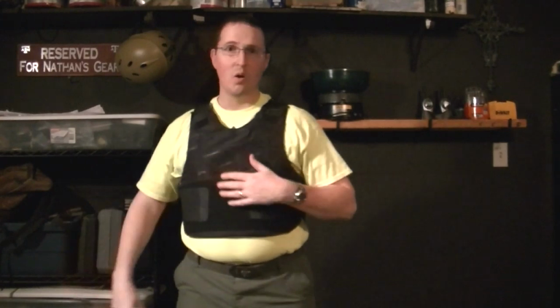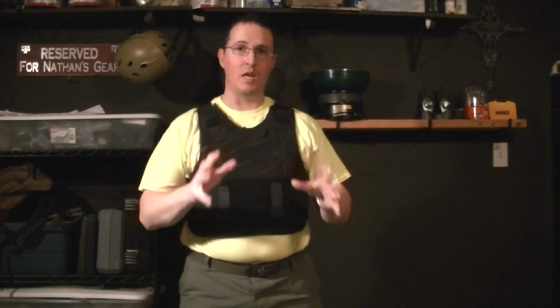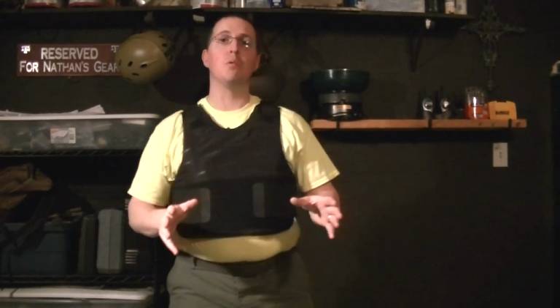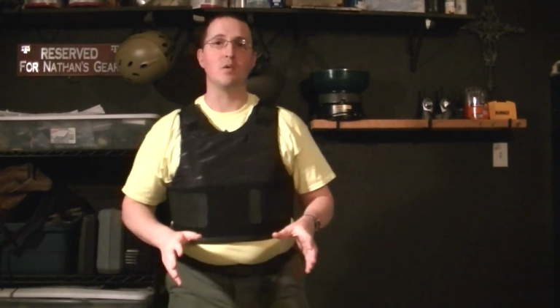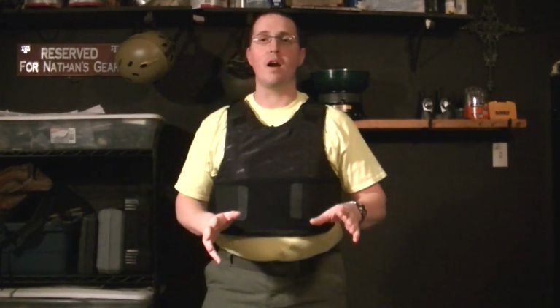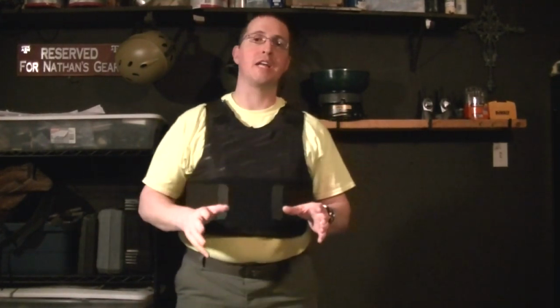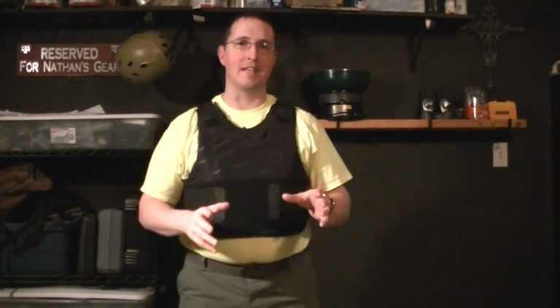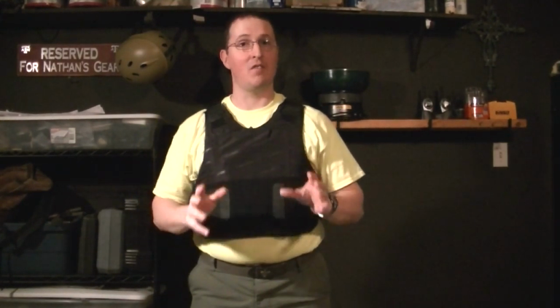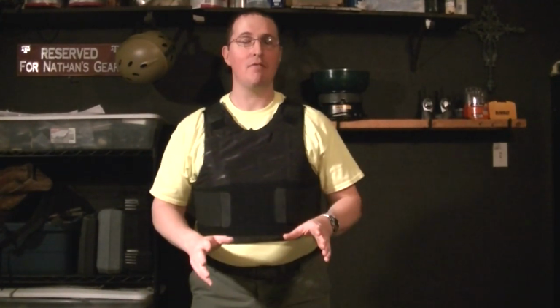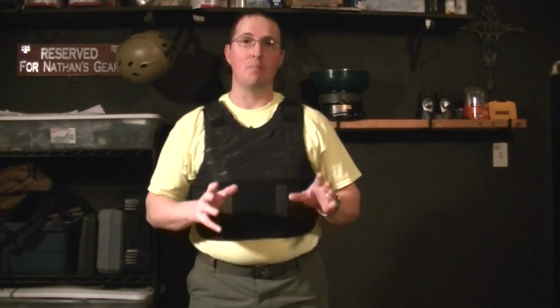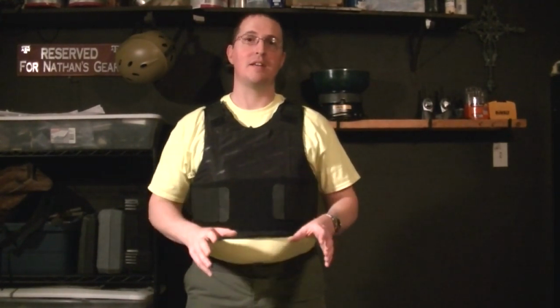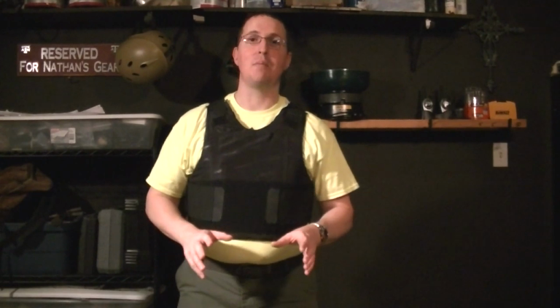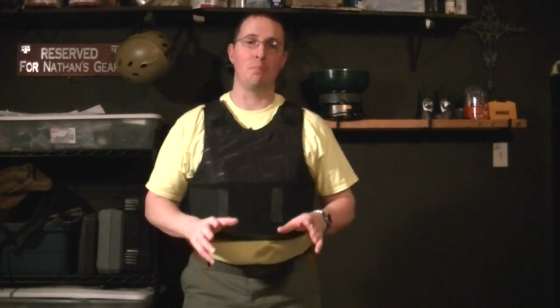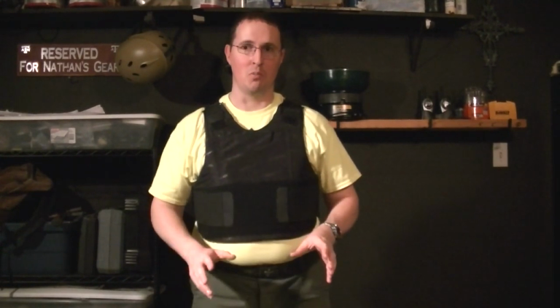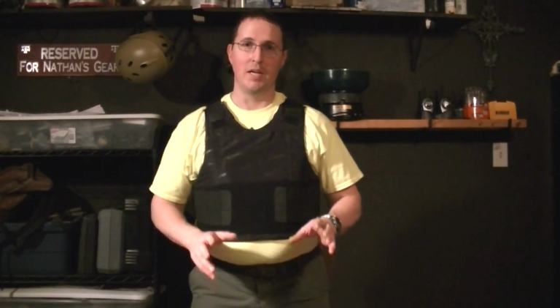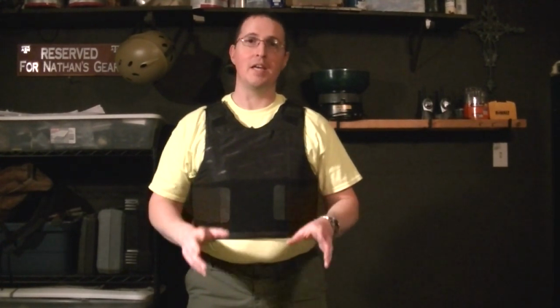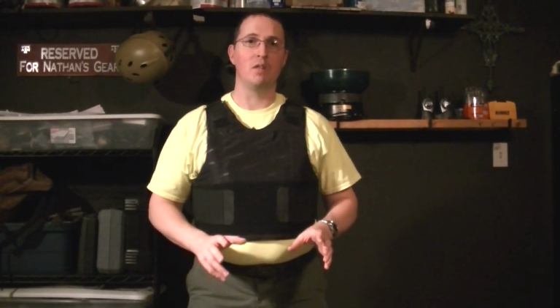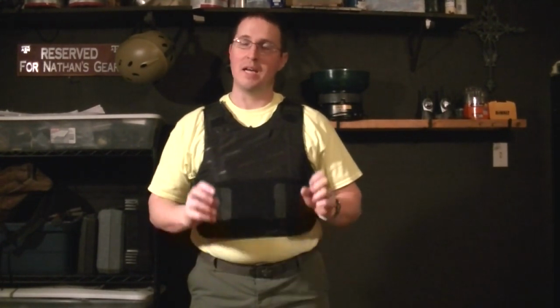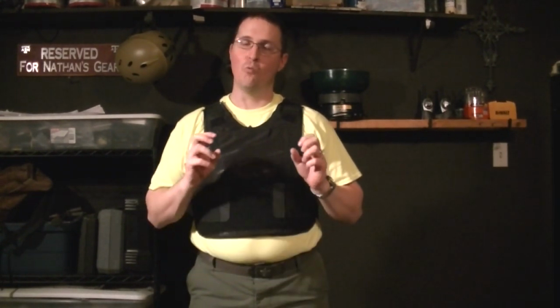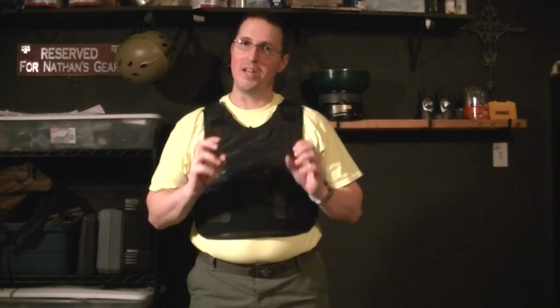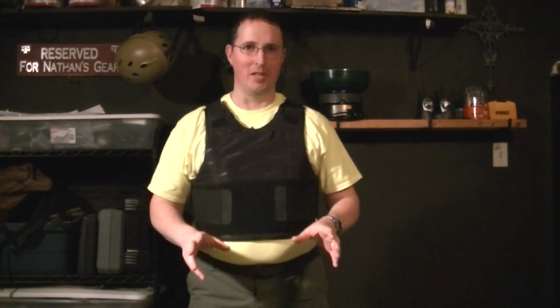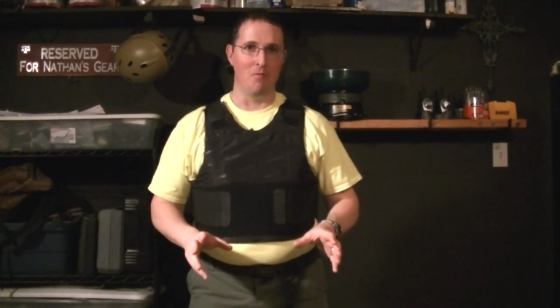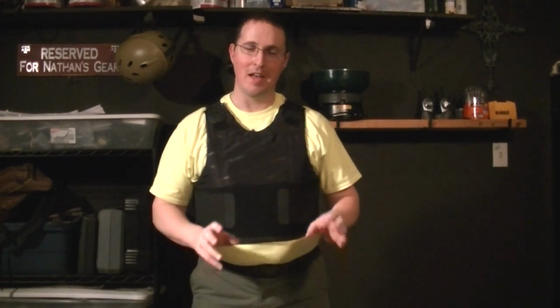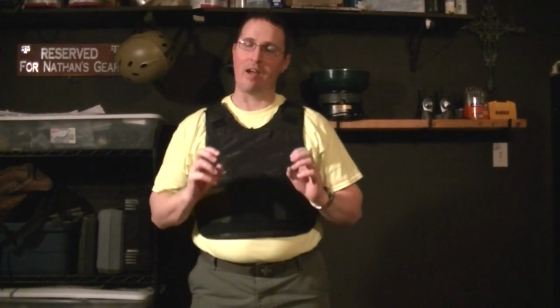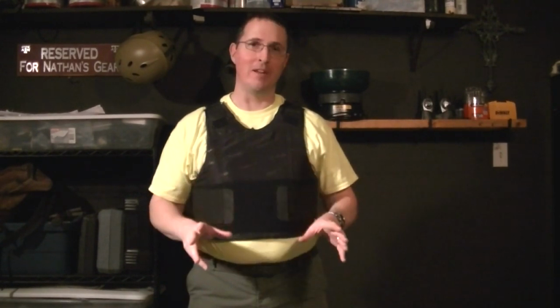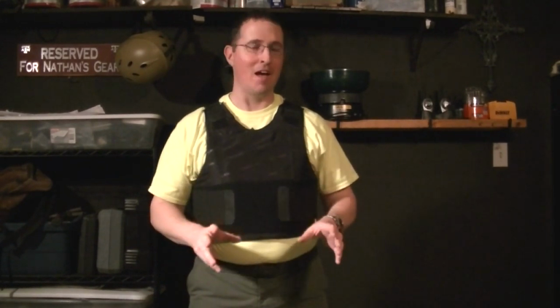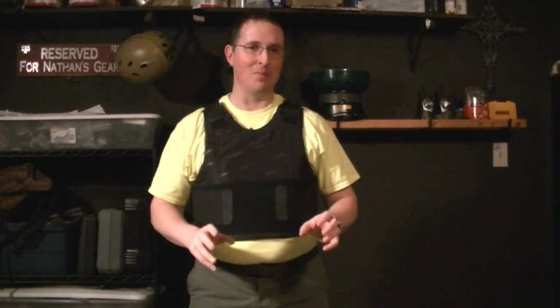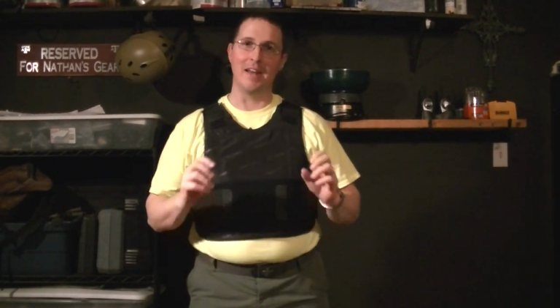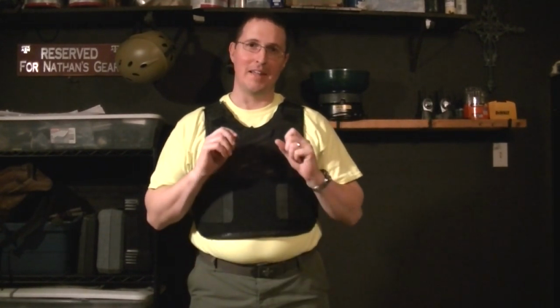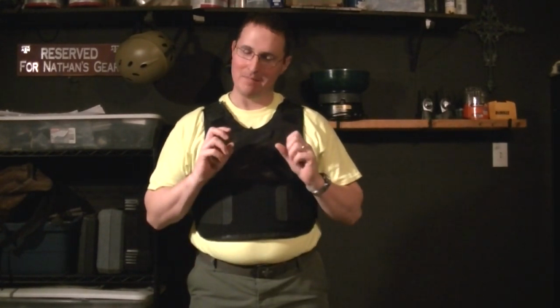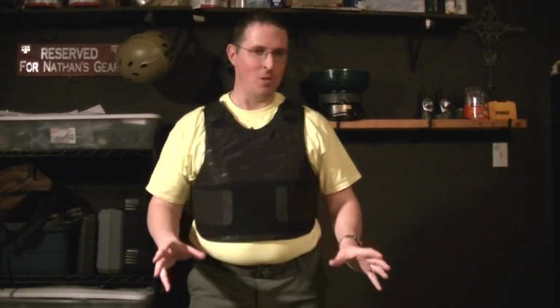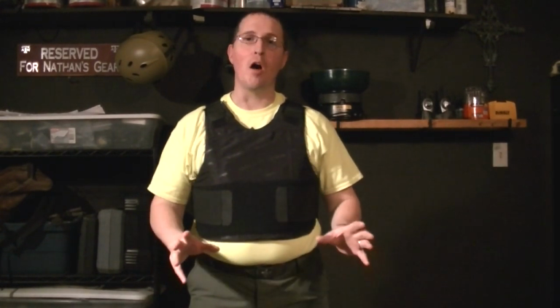So if you get a bulletproof vest and want to wear it, understand it's designed to save your life, but it's not designed to make you impenetrable. Getting hit in one of them really, really is no fun. I have cop friends, I've asked them about it. No fun at all.